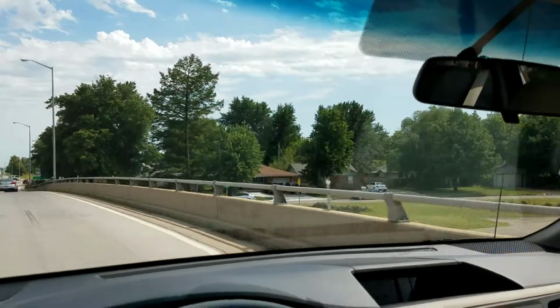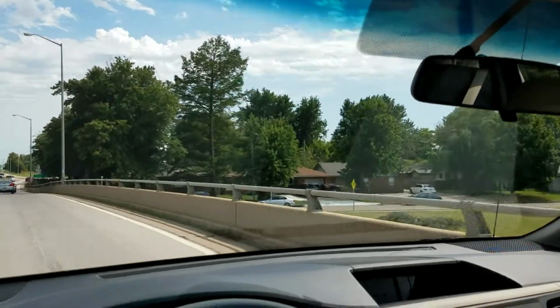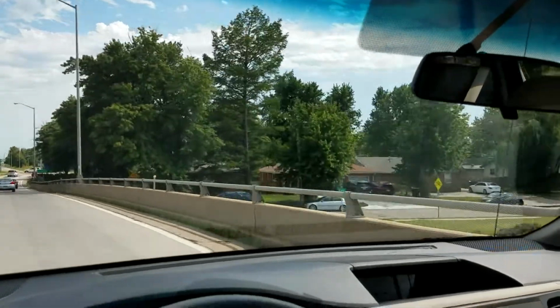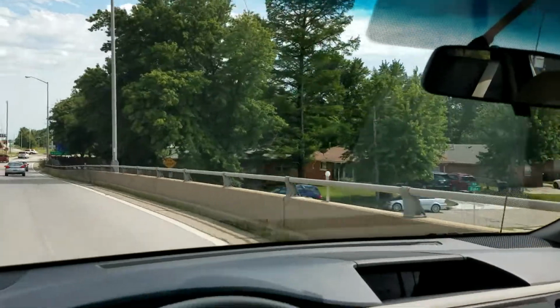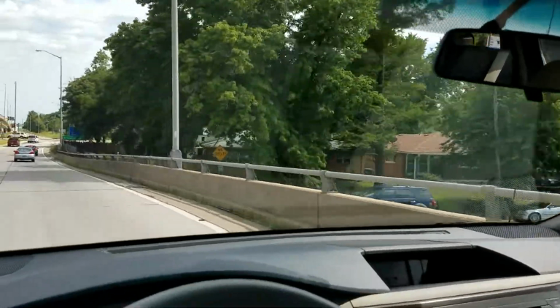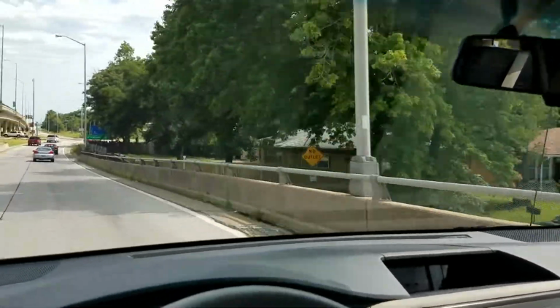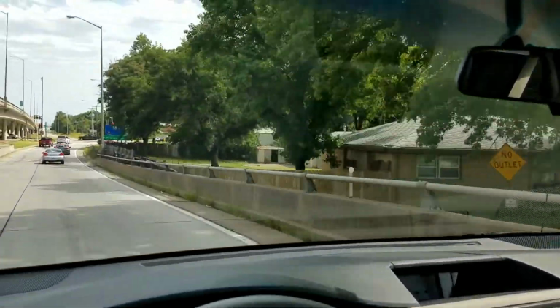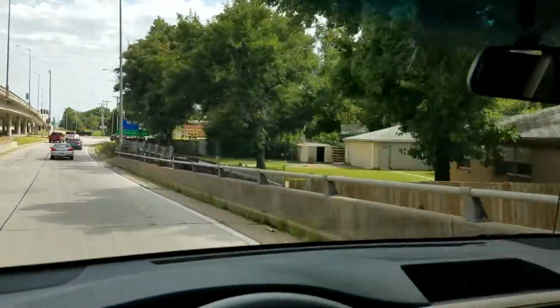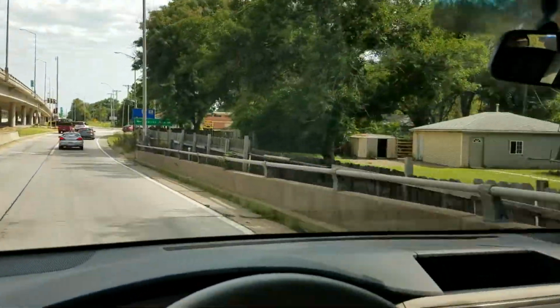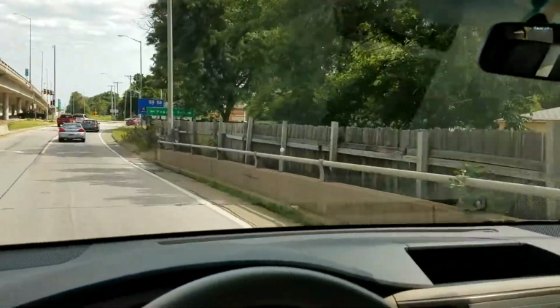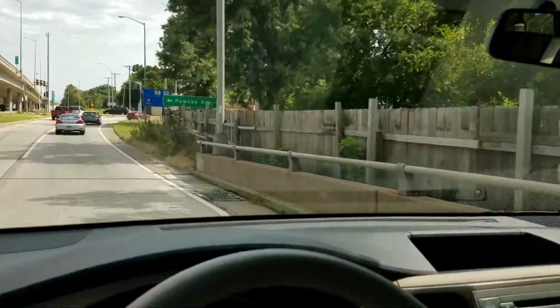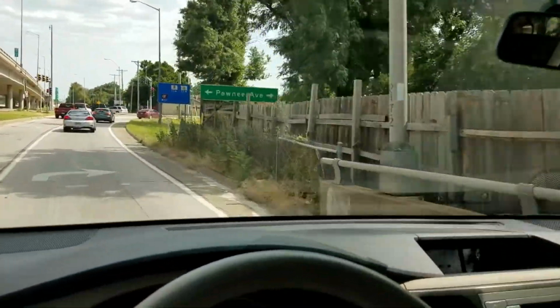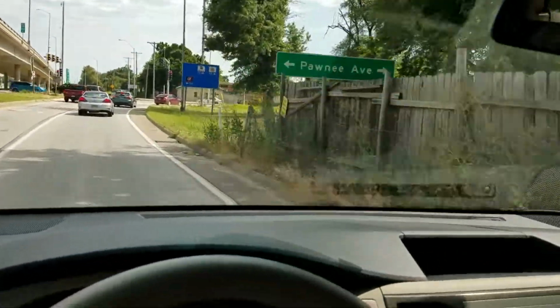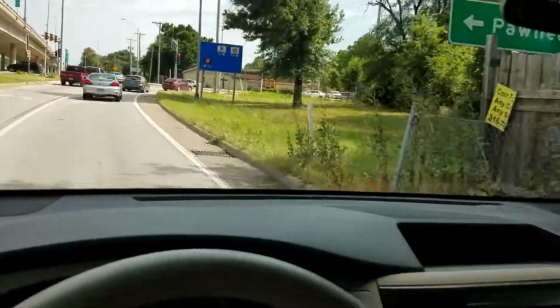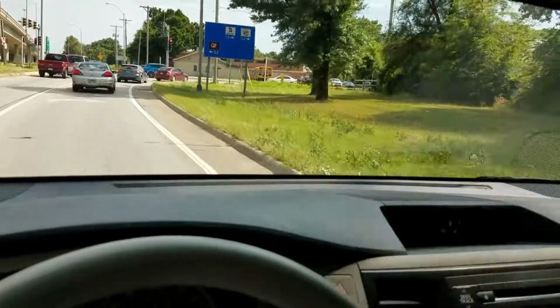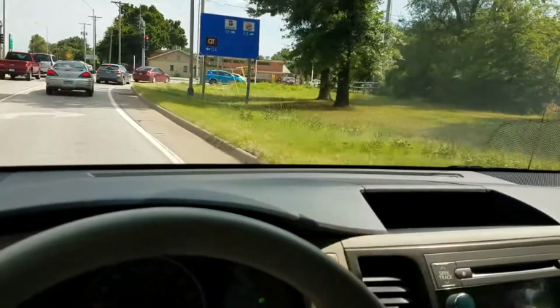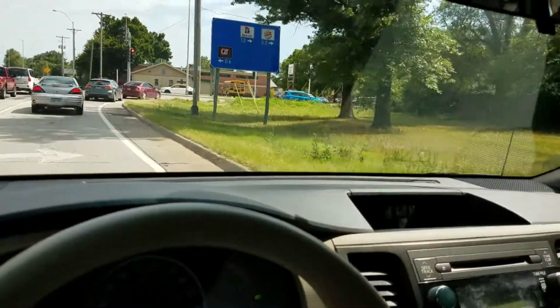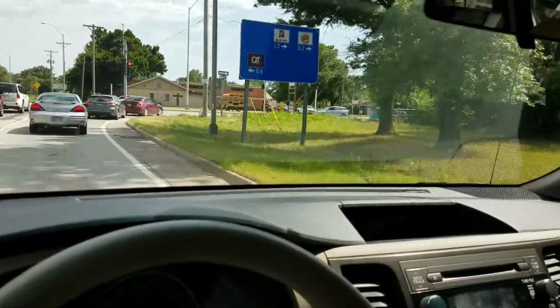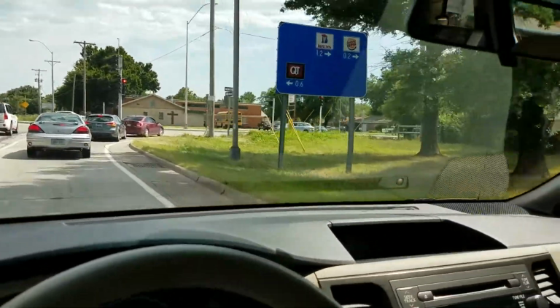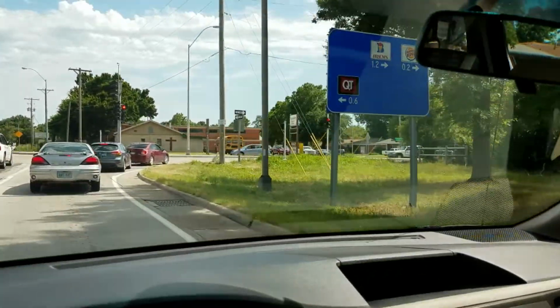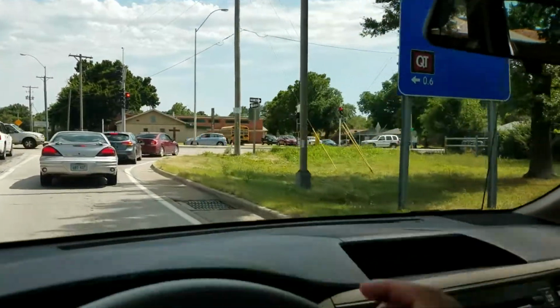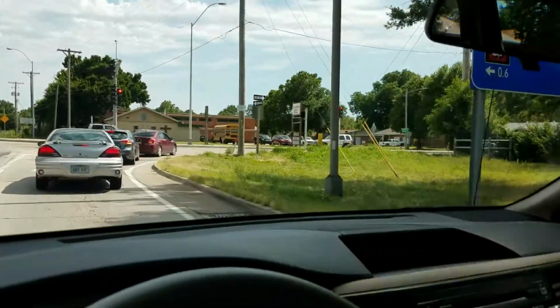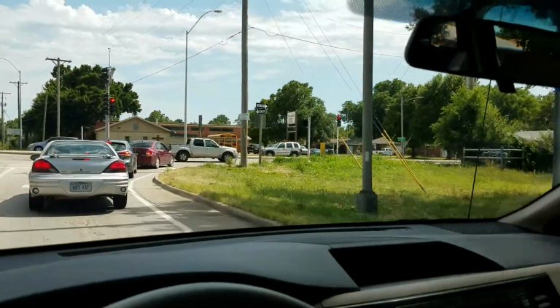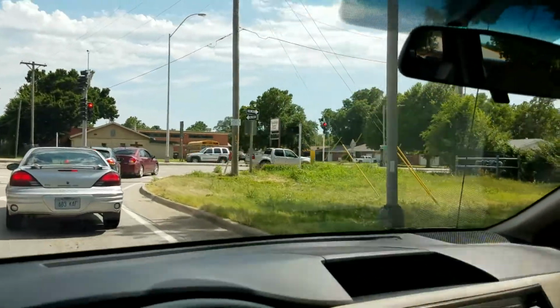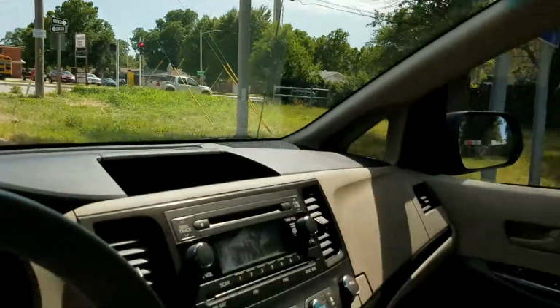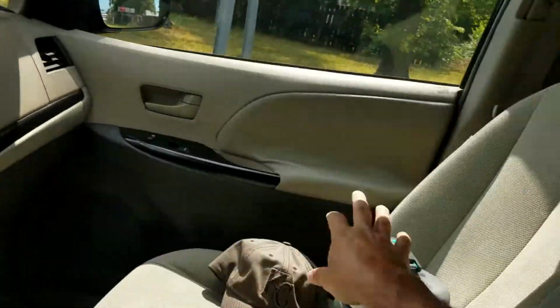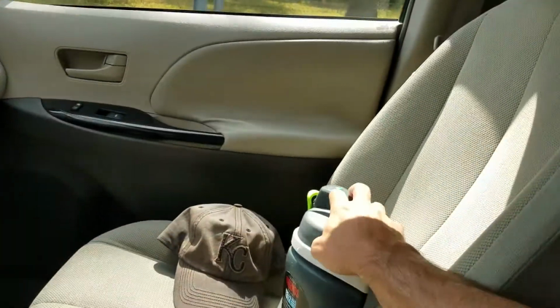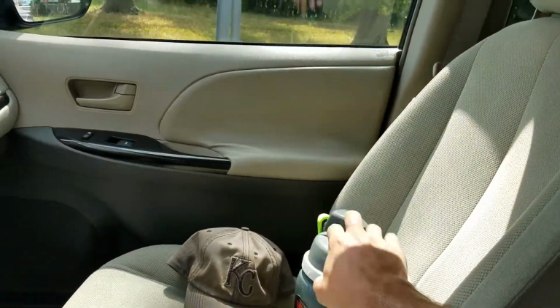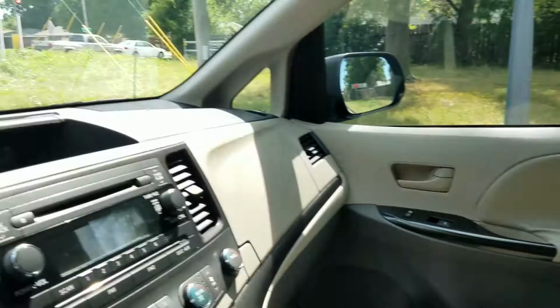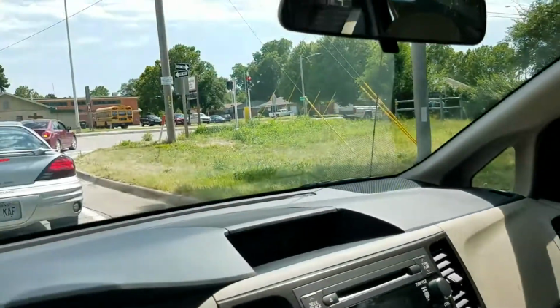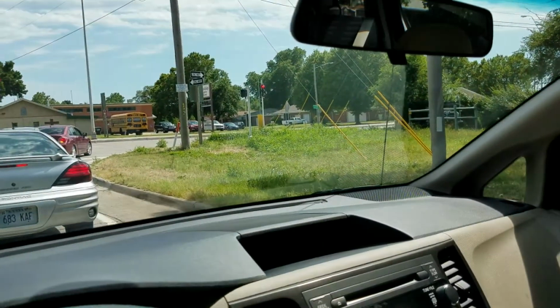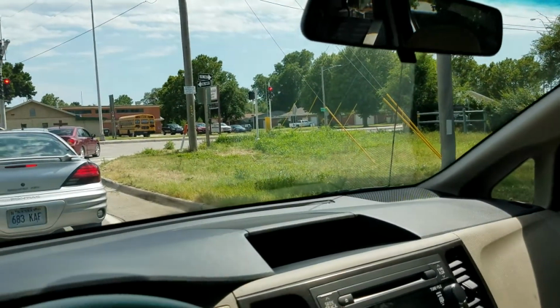I'm going to give the van a hard brake here. No grinding, no squeaking, no unusual brake noise. Sorry — I was grabbing my water jug to make sure it didn't fly off the seat.